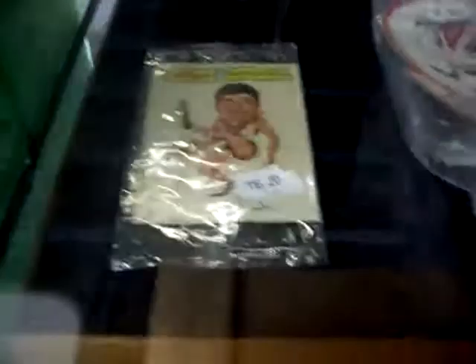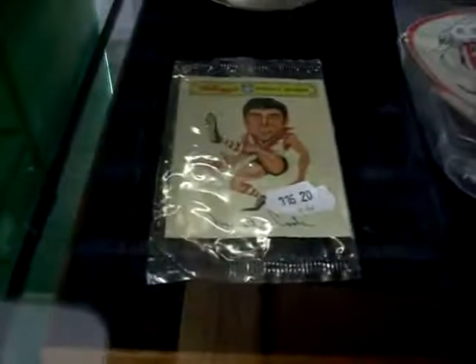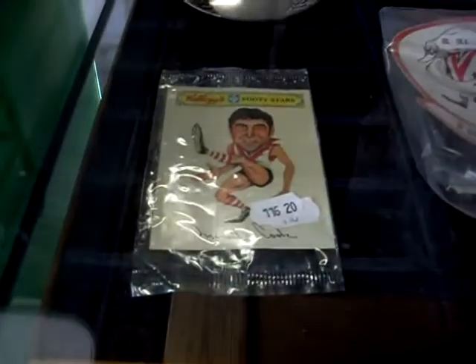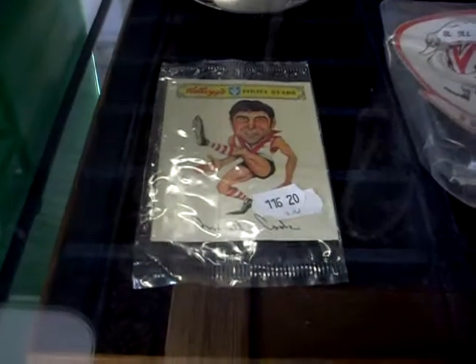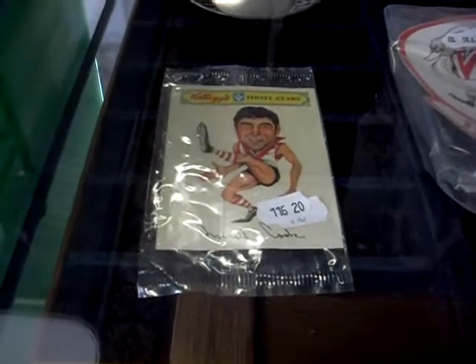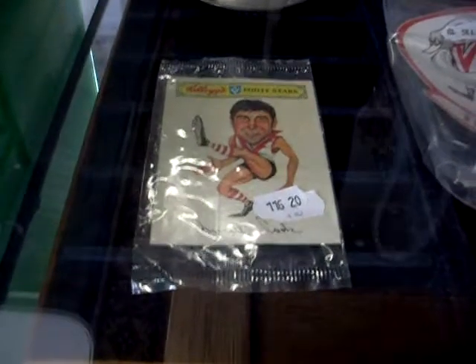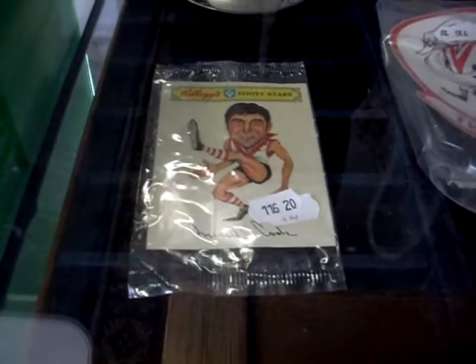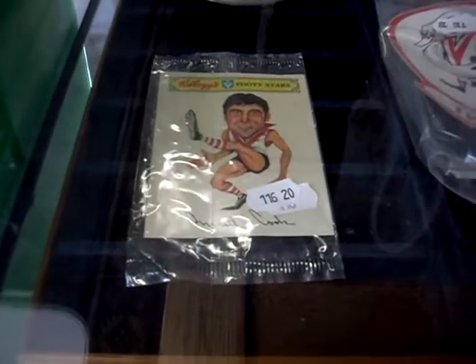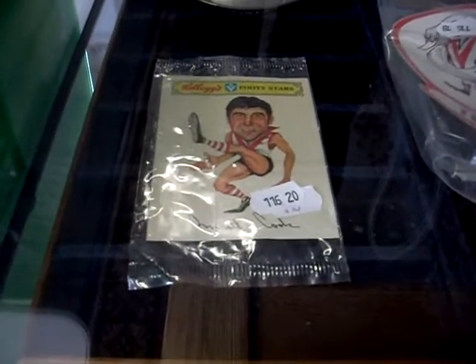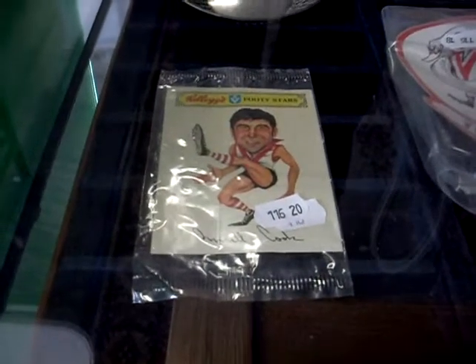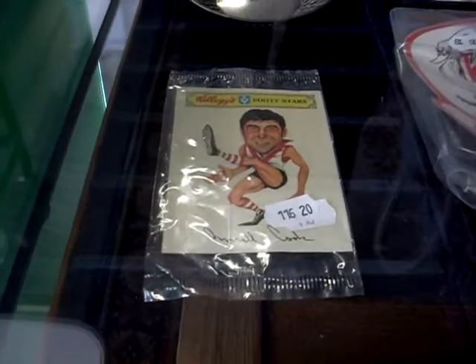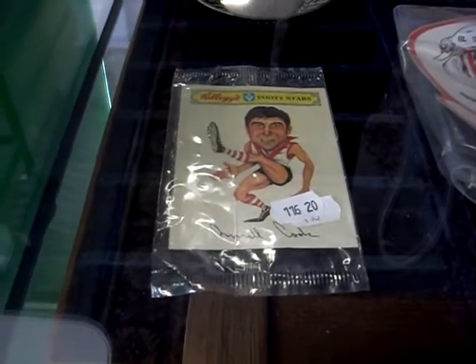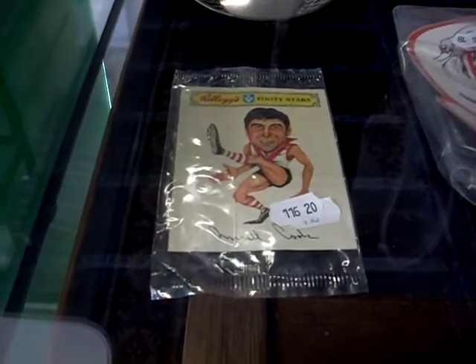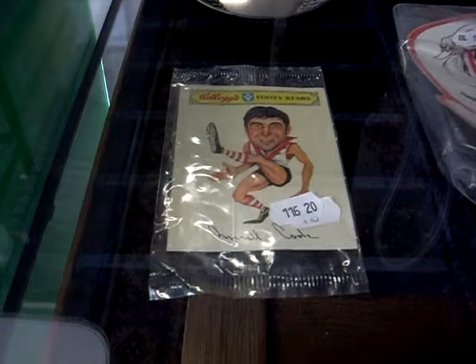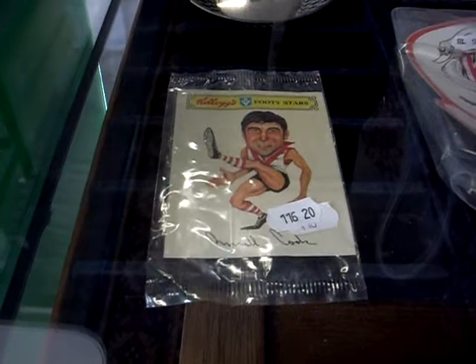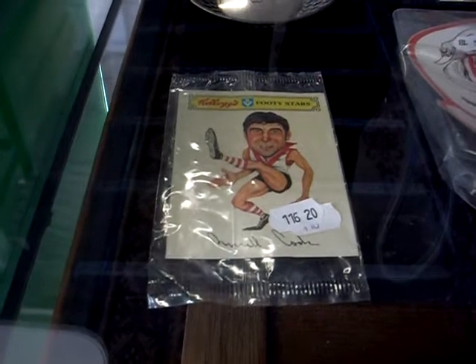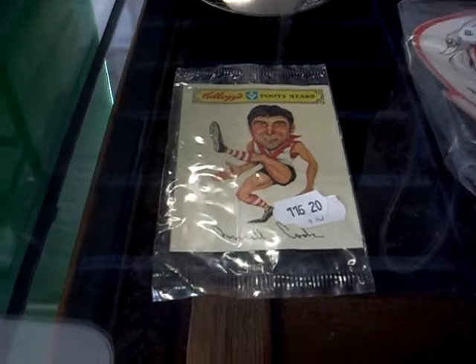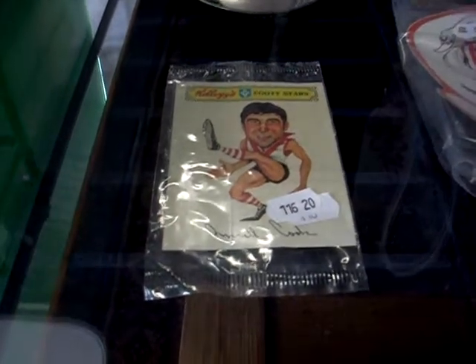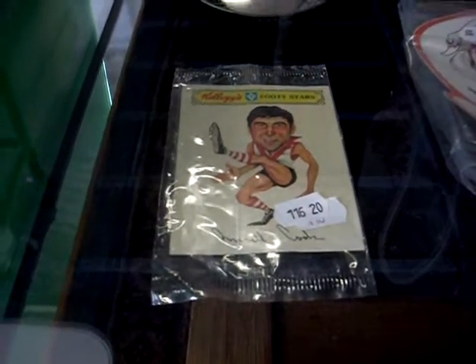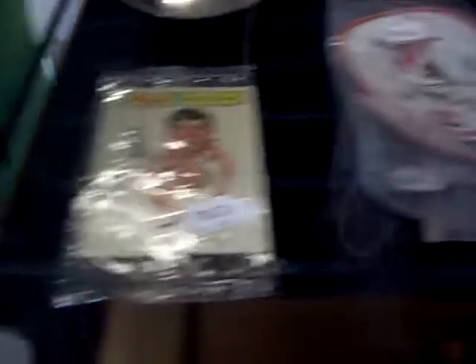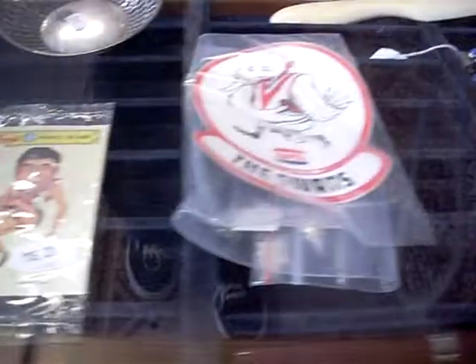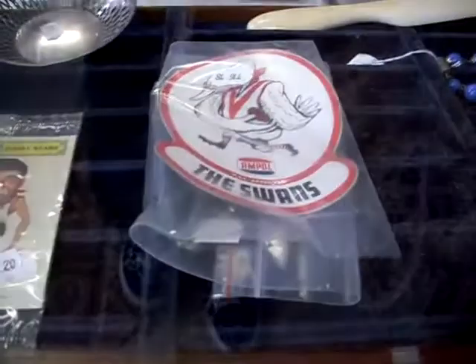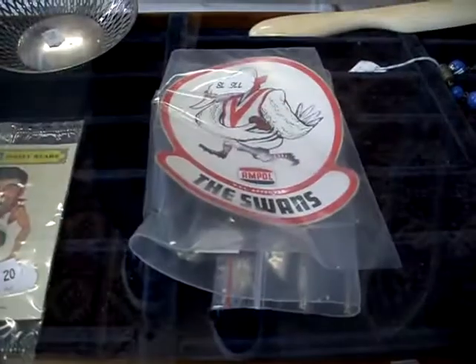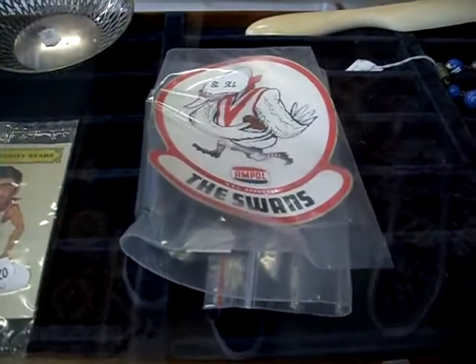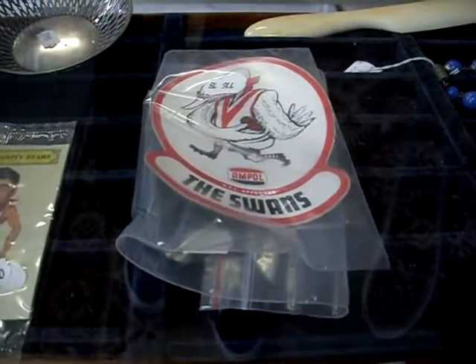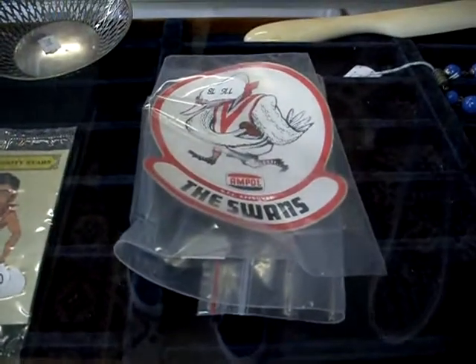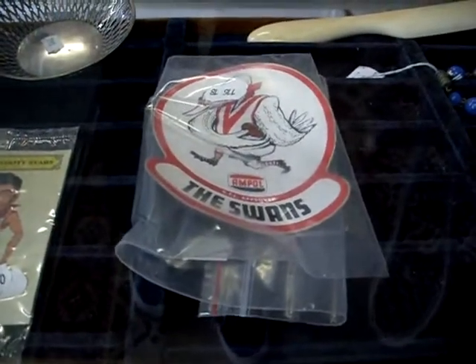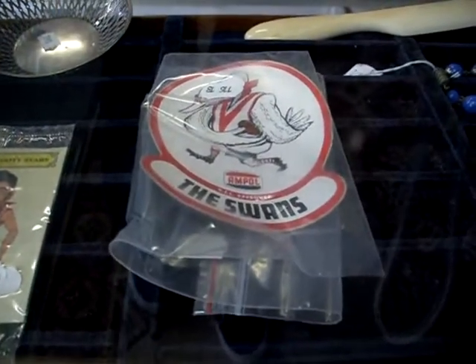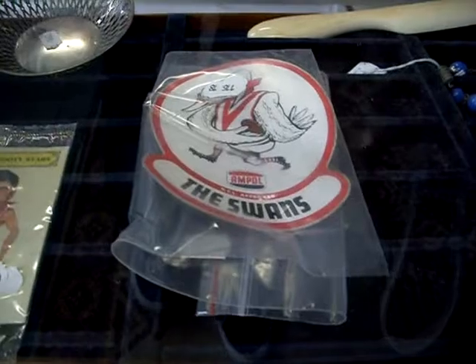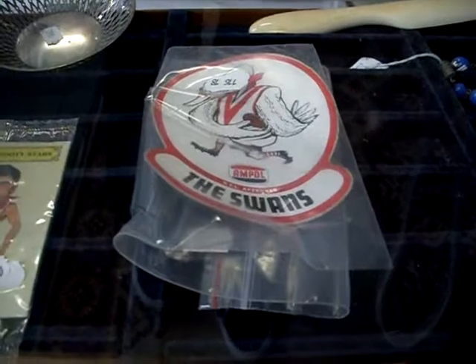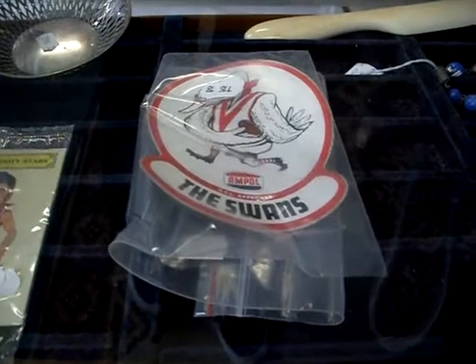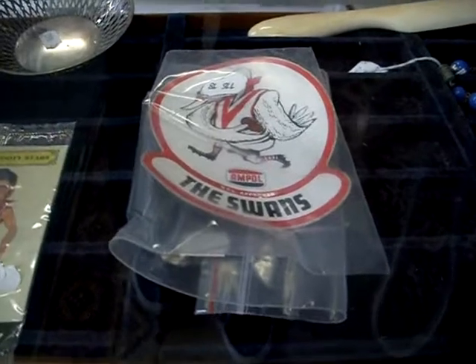Nice little Kellogg's Footy Star sticker there. Good old Russell Cook from the South Melbourne Swans. Pretty cool as well — the old Ampol sticker there, VFL approved. The Swans.